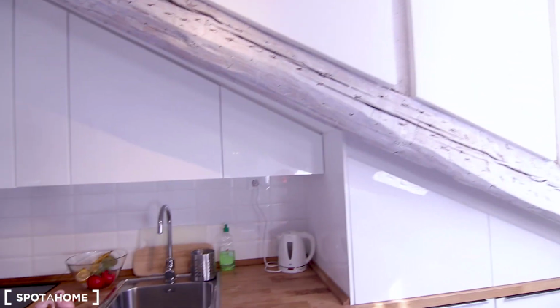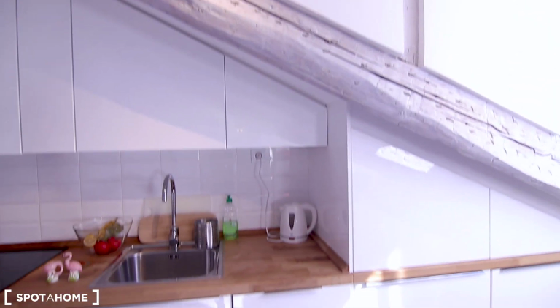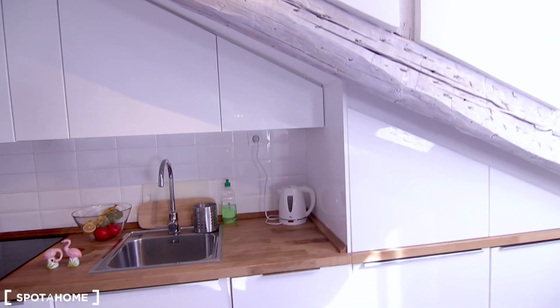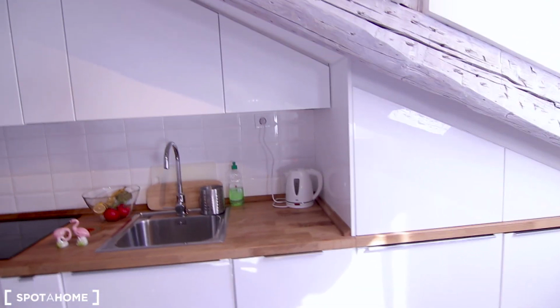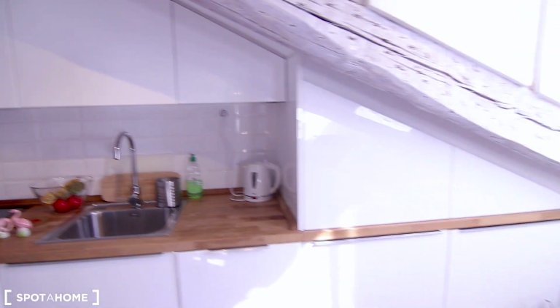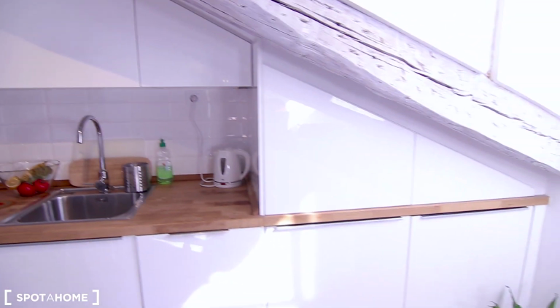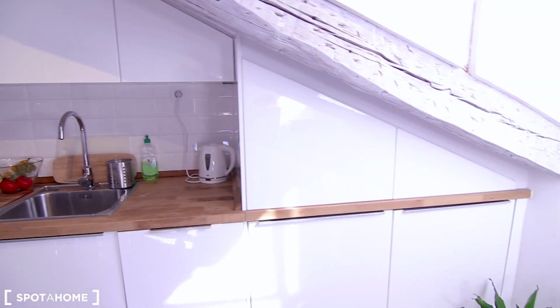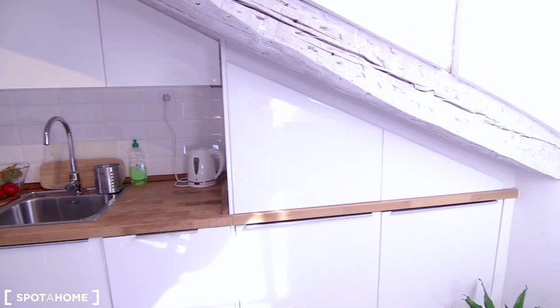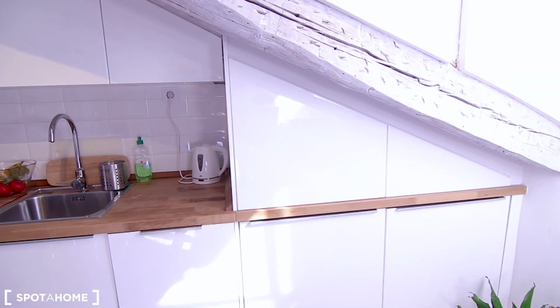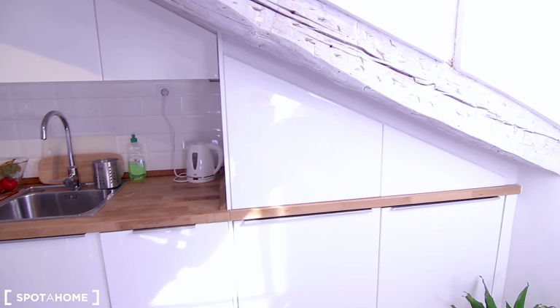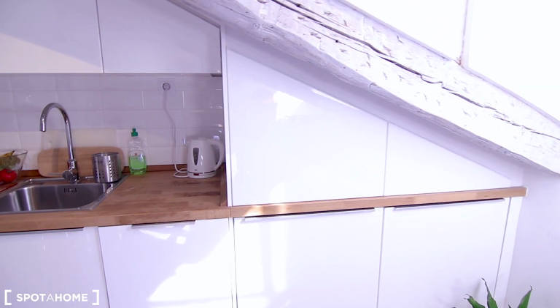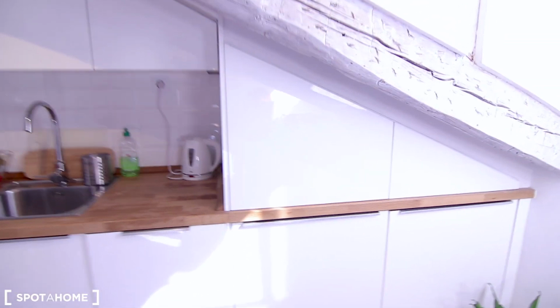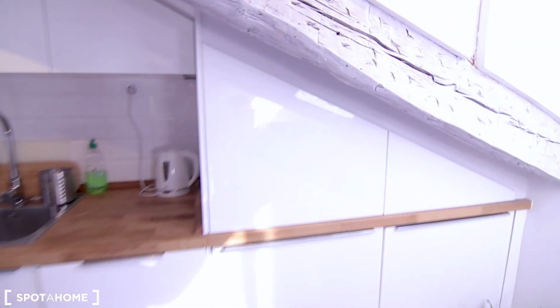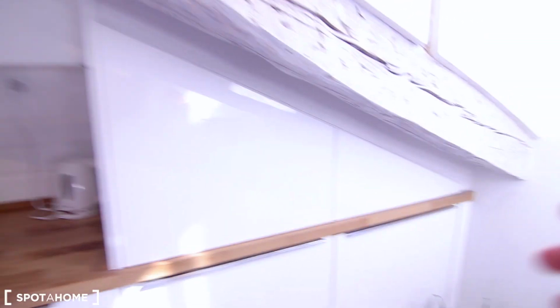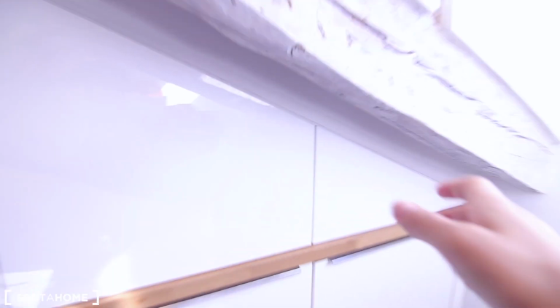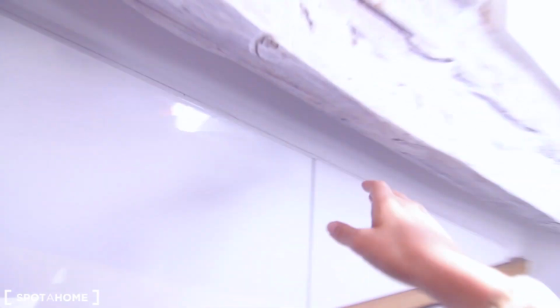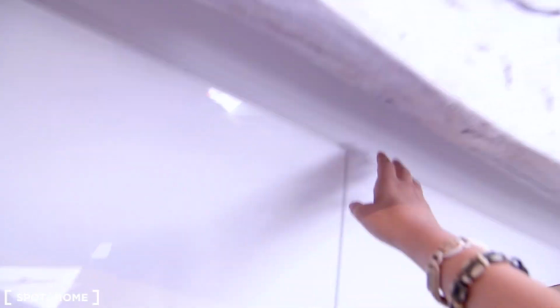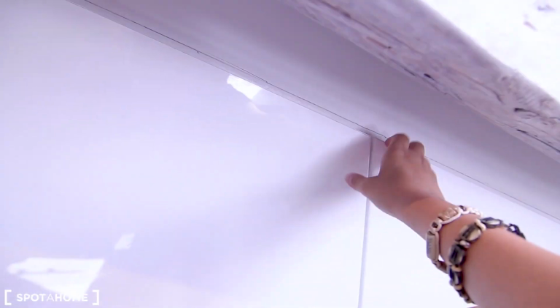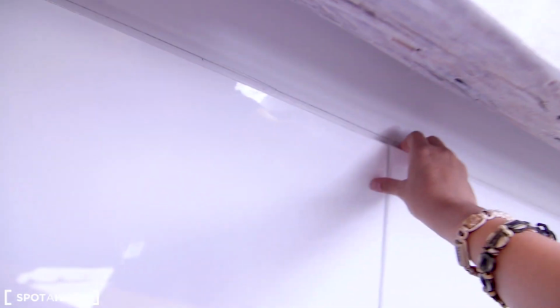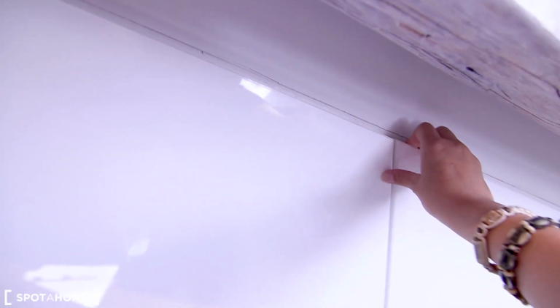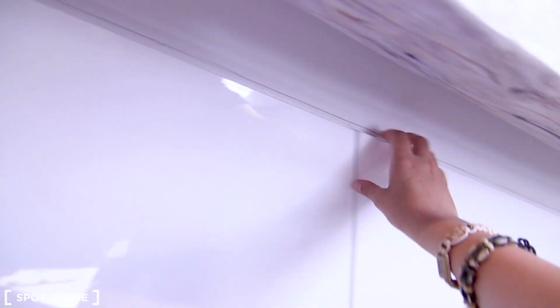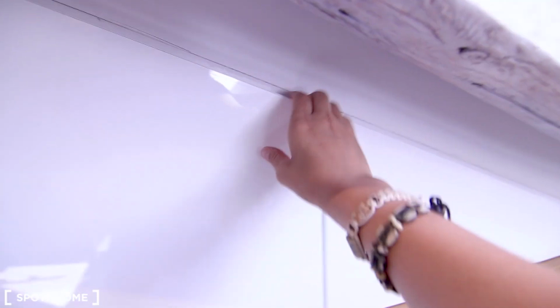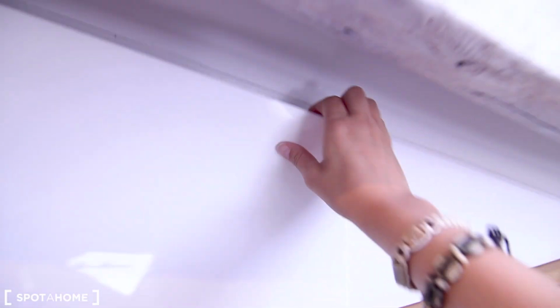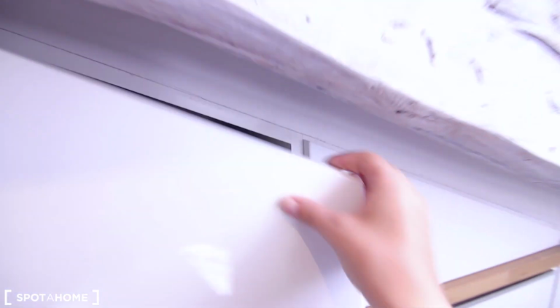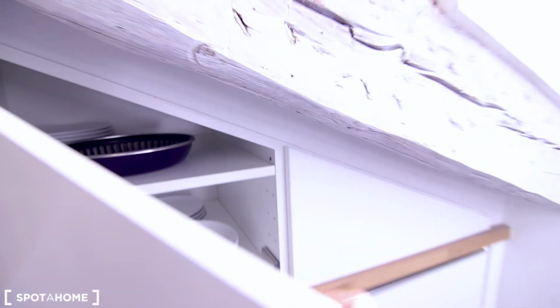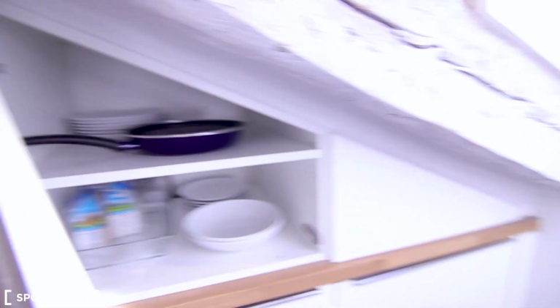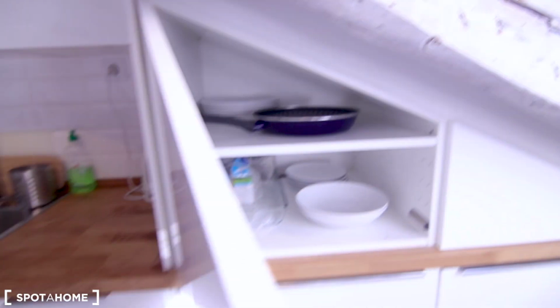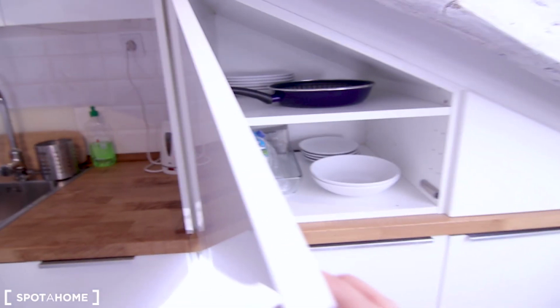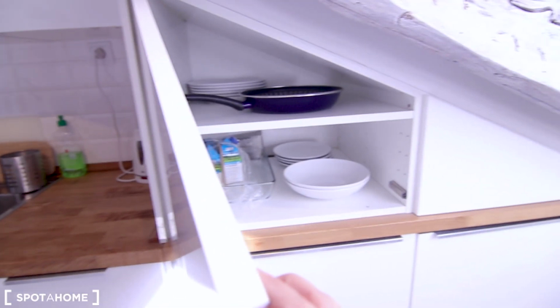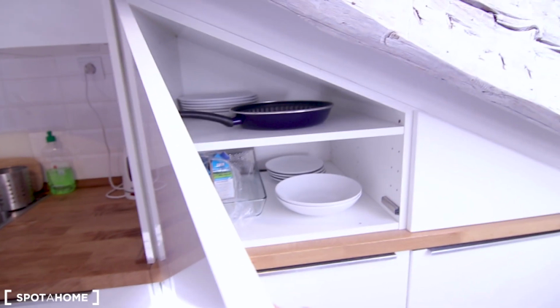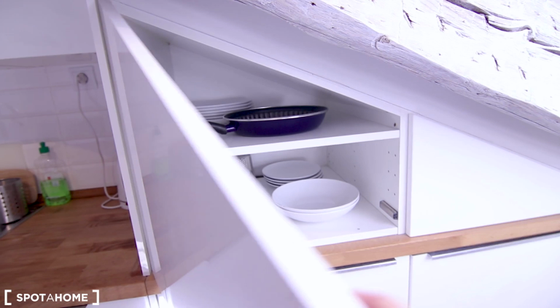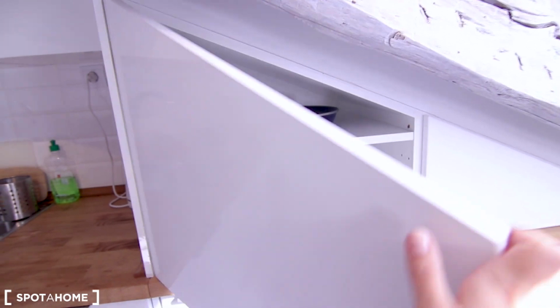These are cabinets where you can keep your stuff — your pans, your plates, whatever you need.